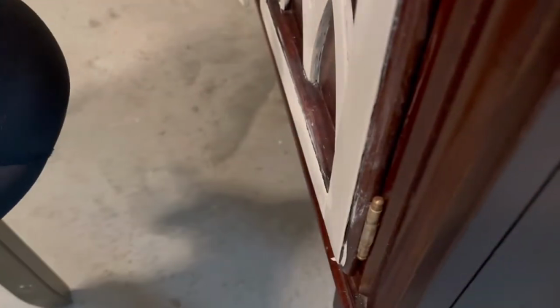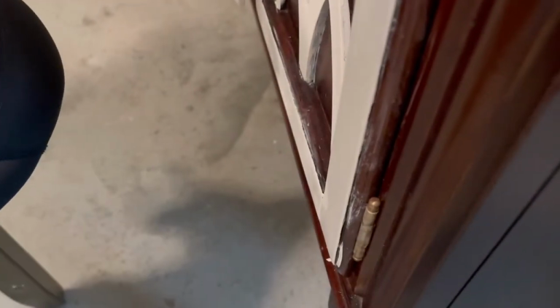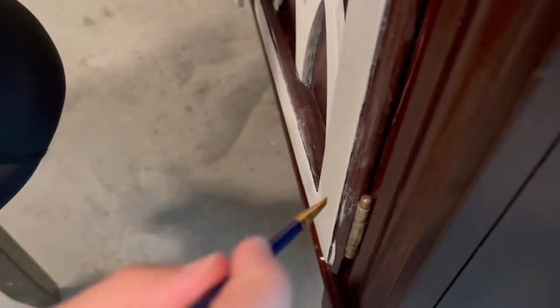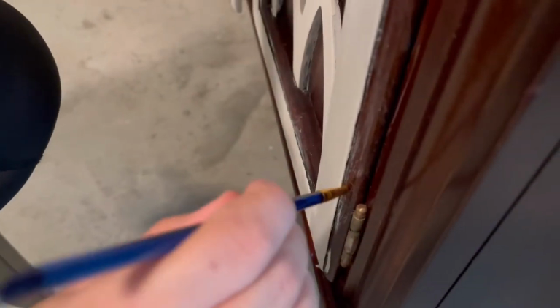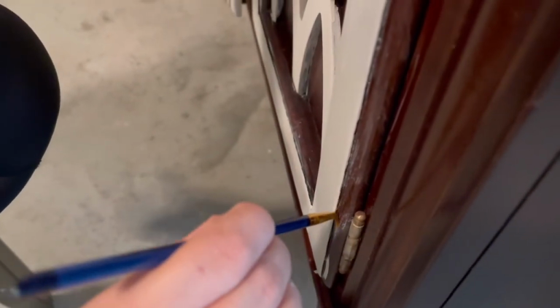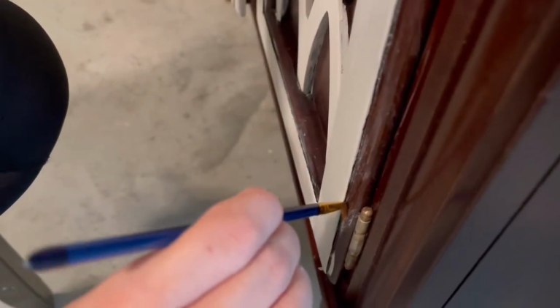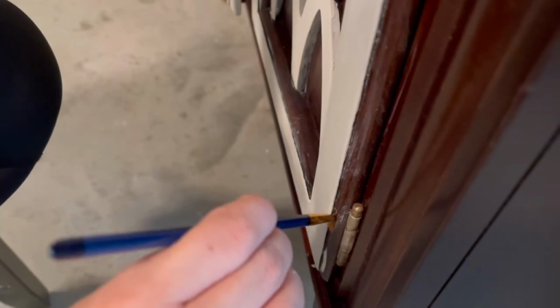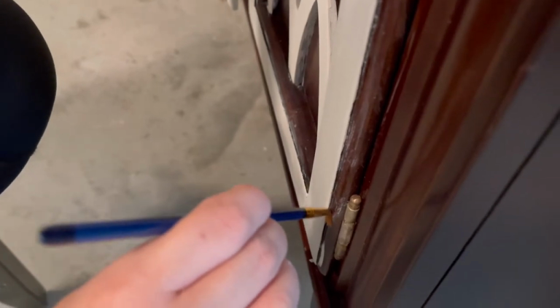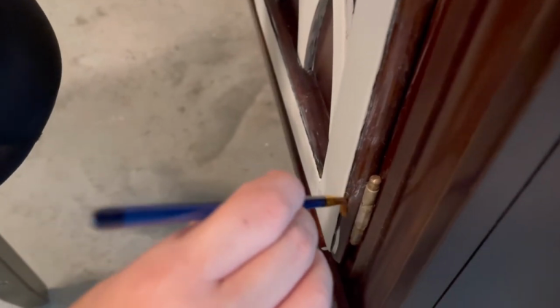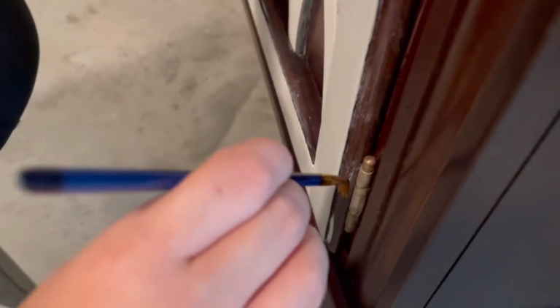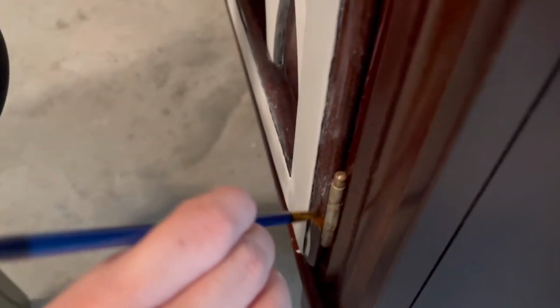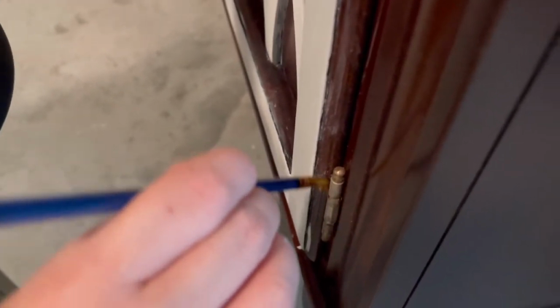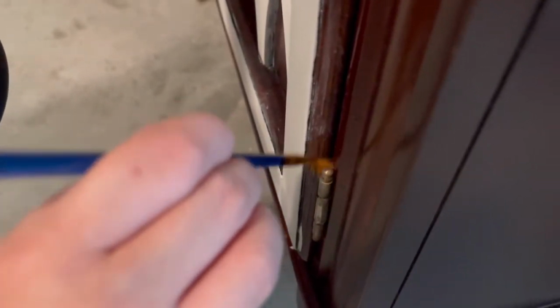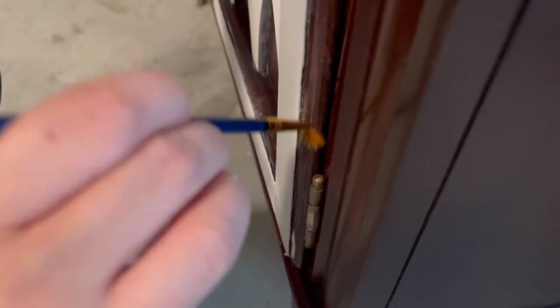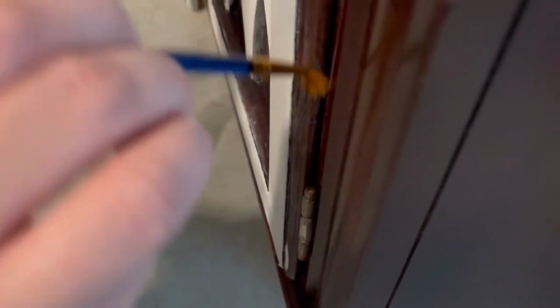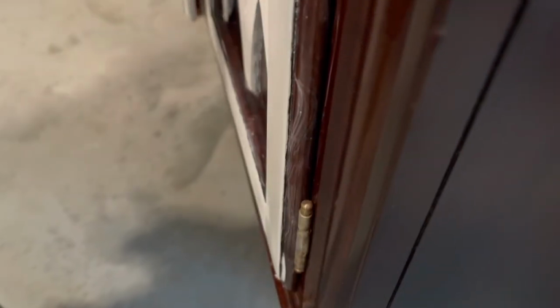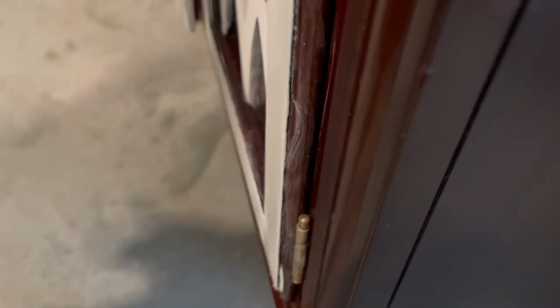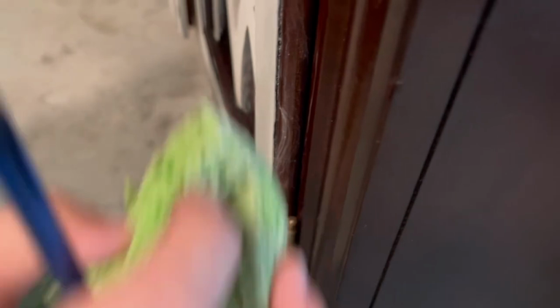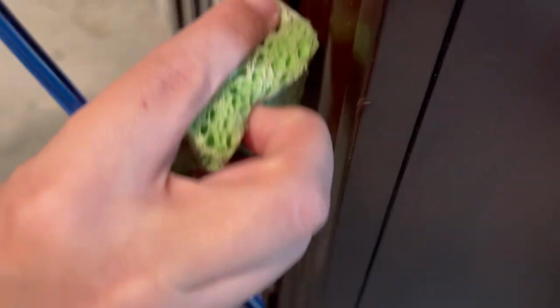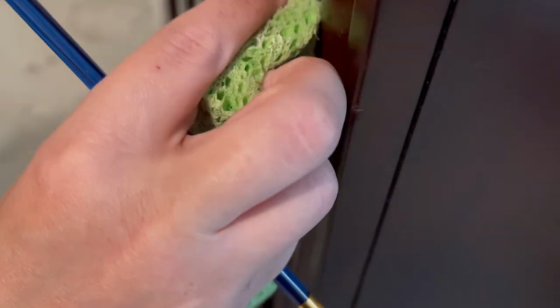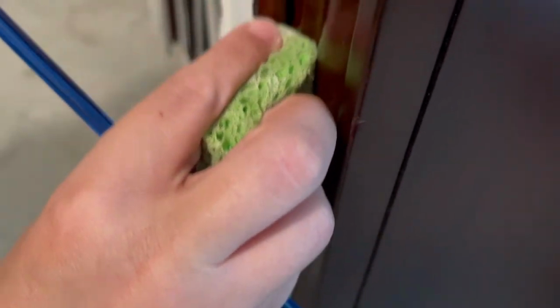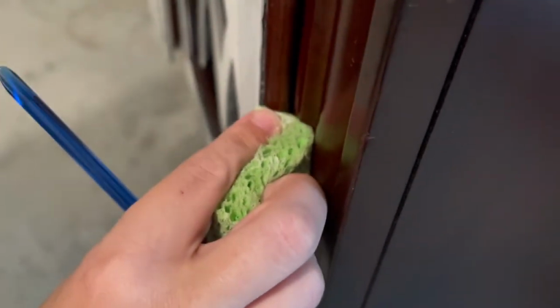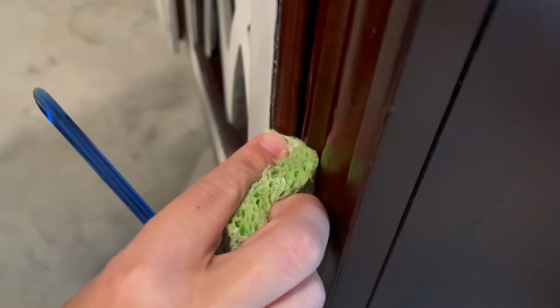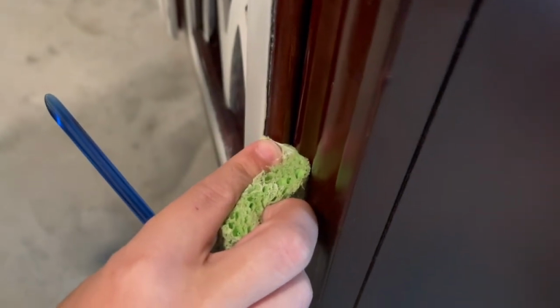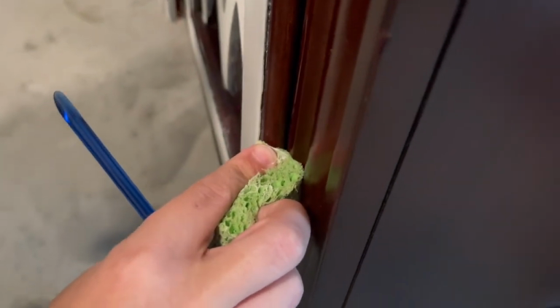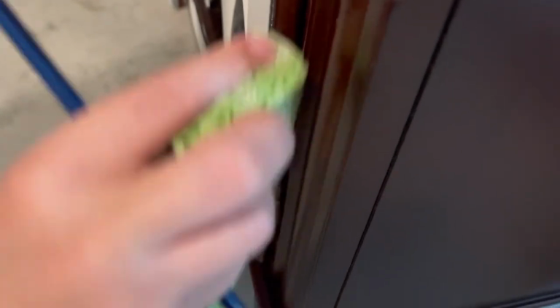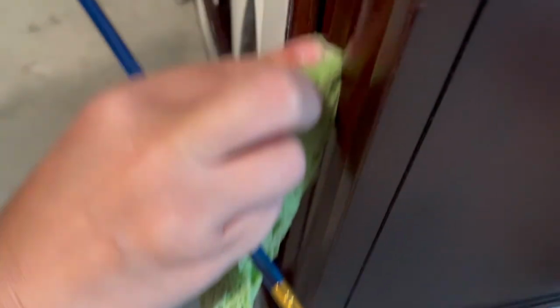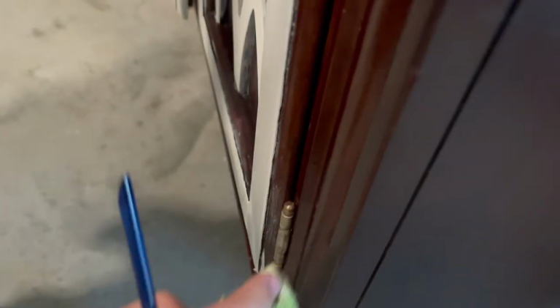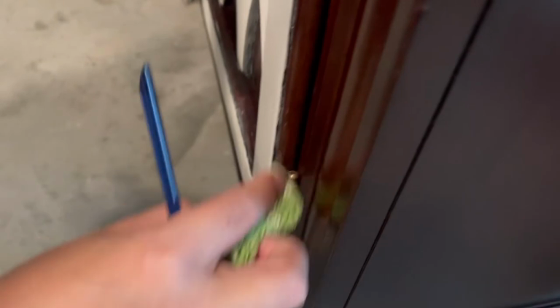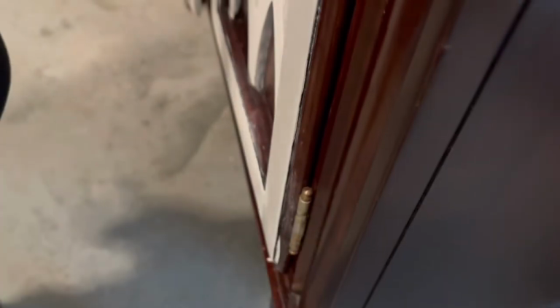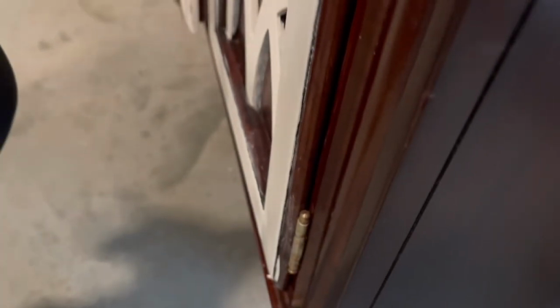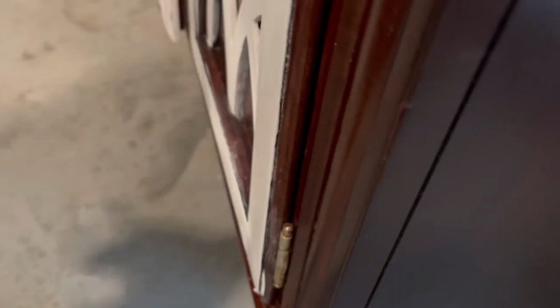There might be somebody who knows how to do this better — I'm really an amateur at this. But I always have this passion where I have to be doing something, and I love fixing furniture and creating.